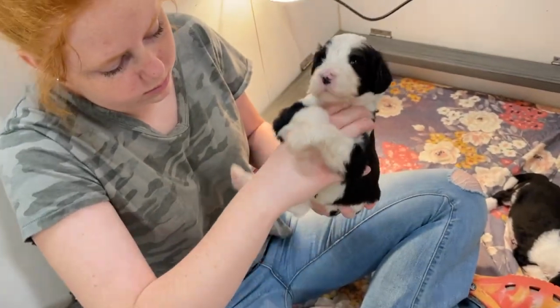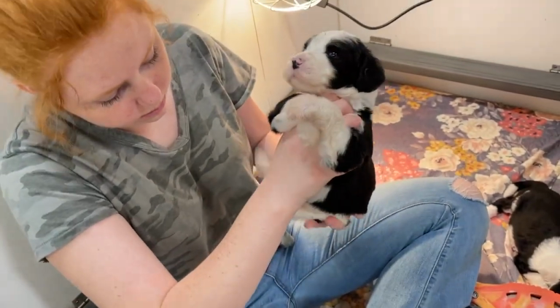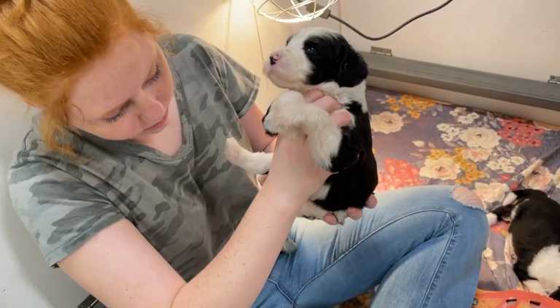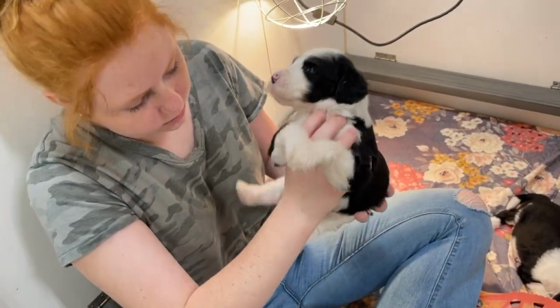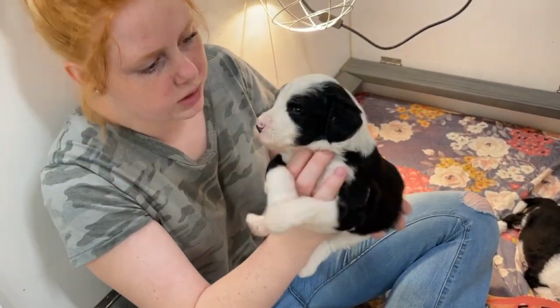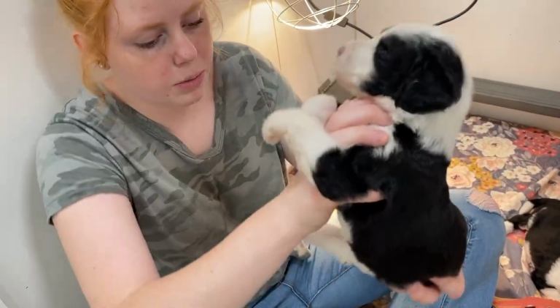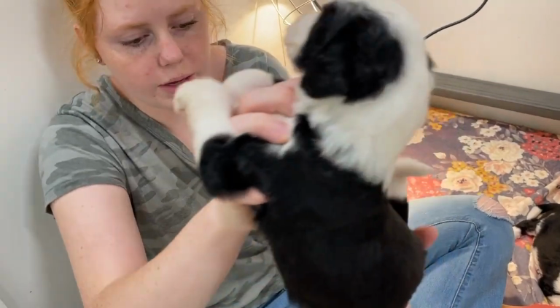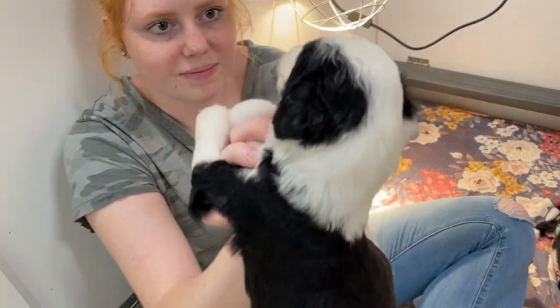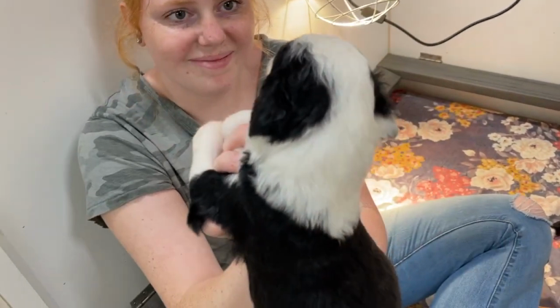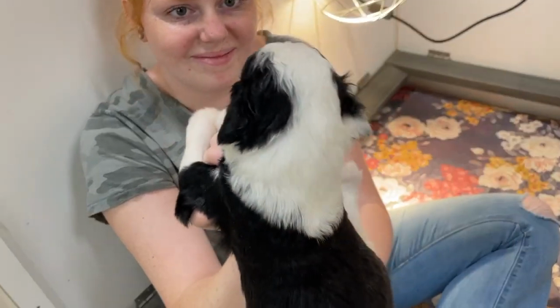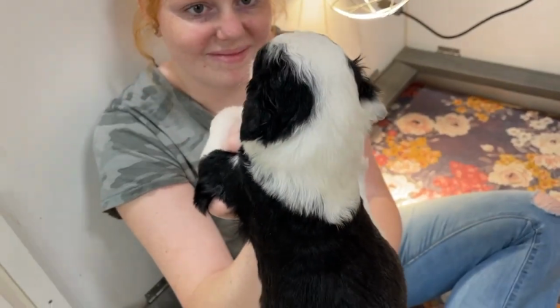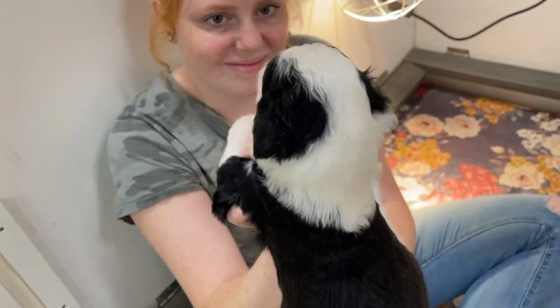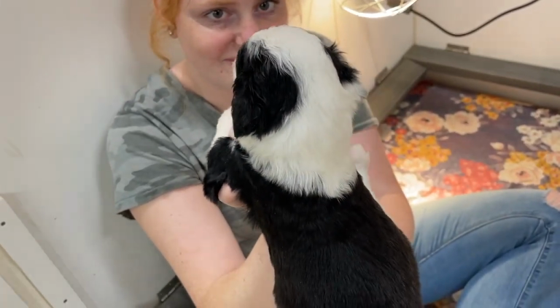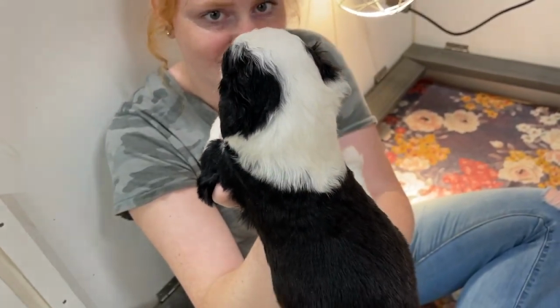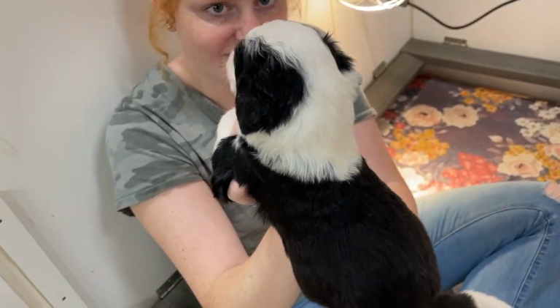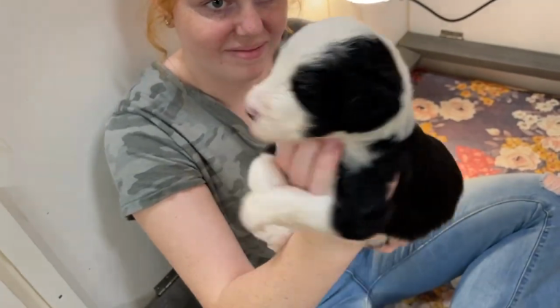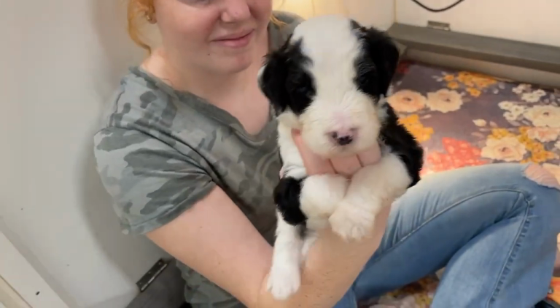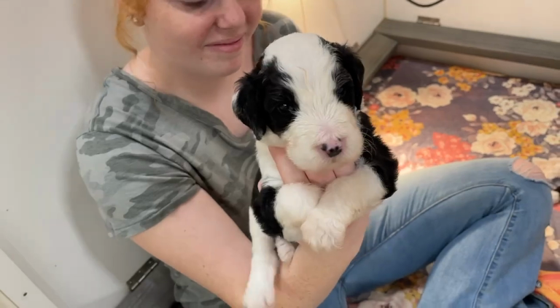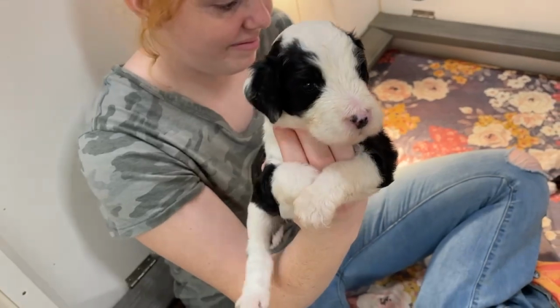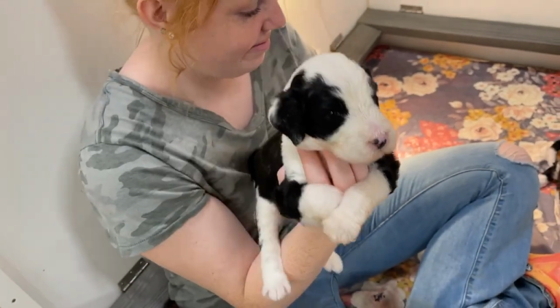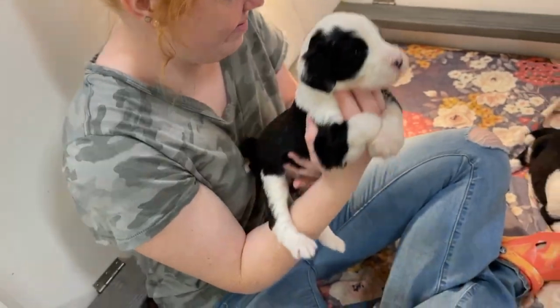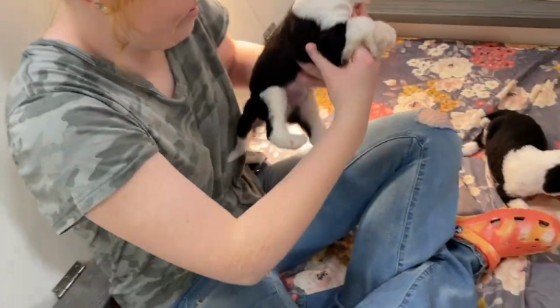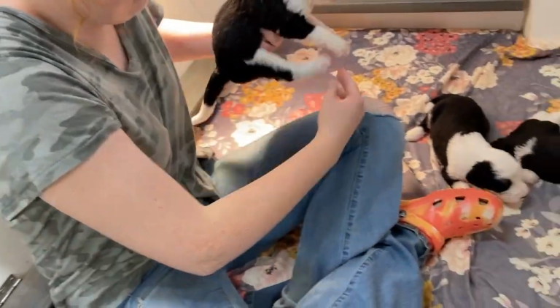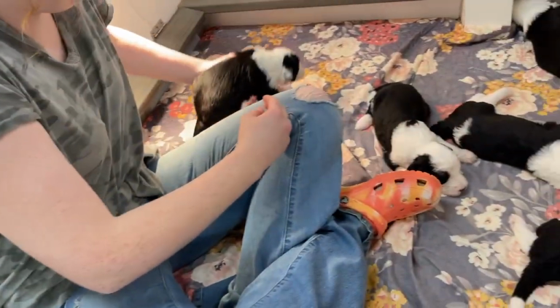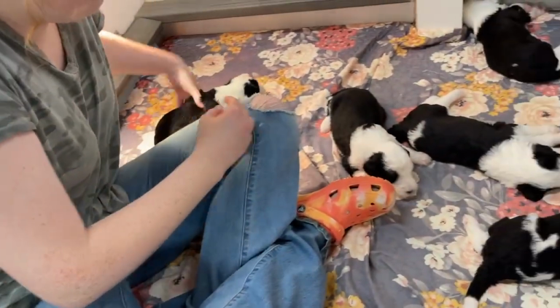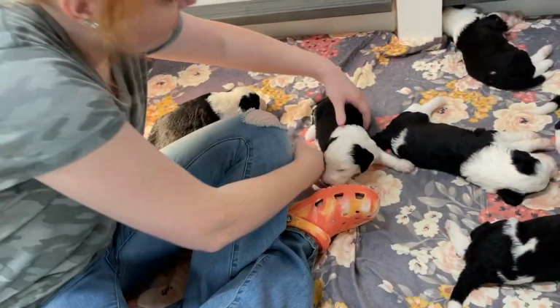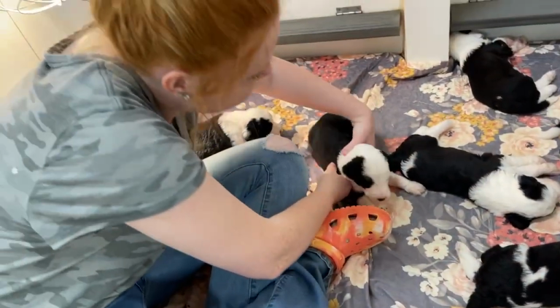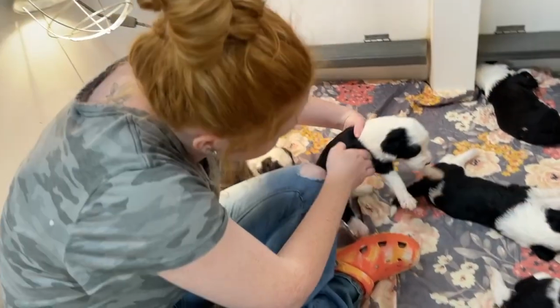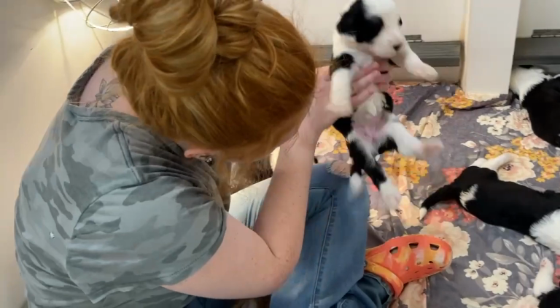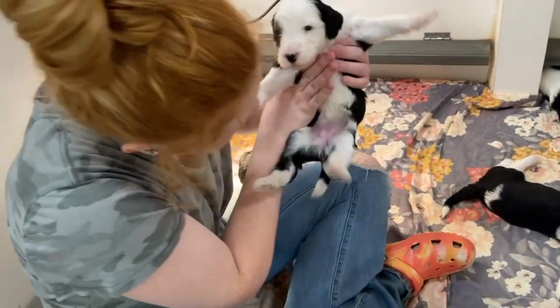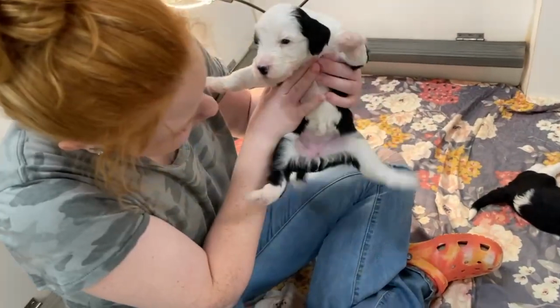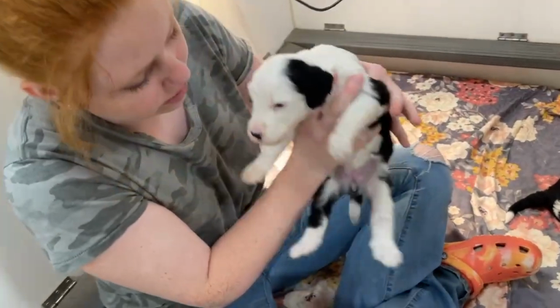So that's our one girl. This is a boy — that's the boy. I was thinking she had a whole white face, I don't know why I was thinking that. That one might be a girl. This one's a girl.